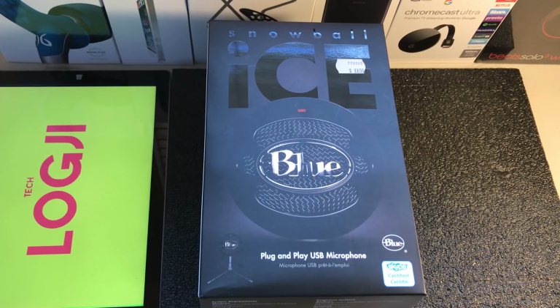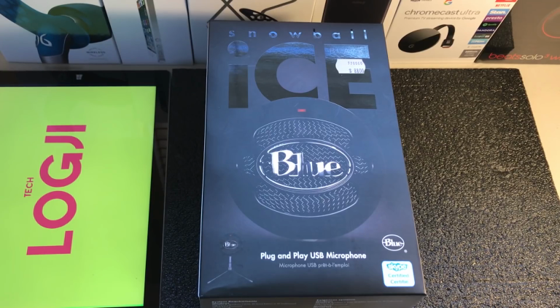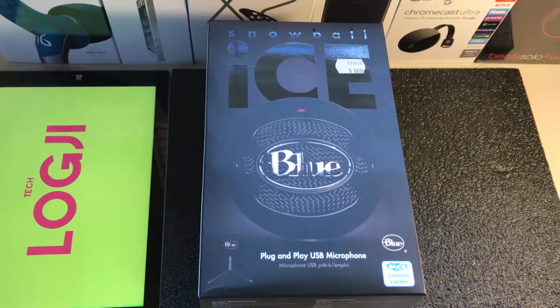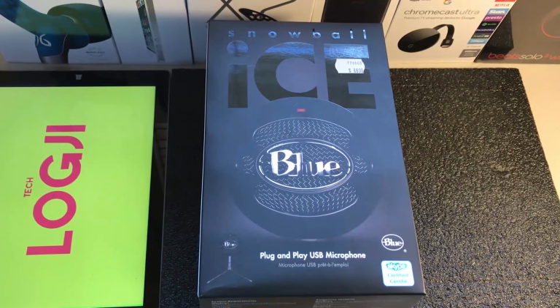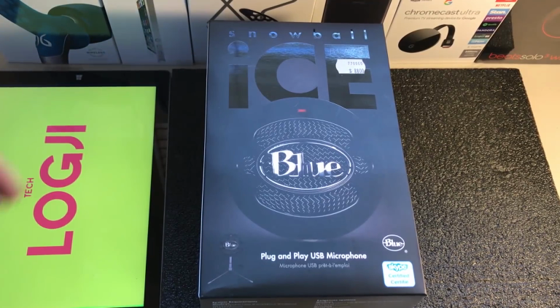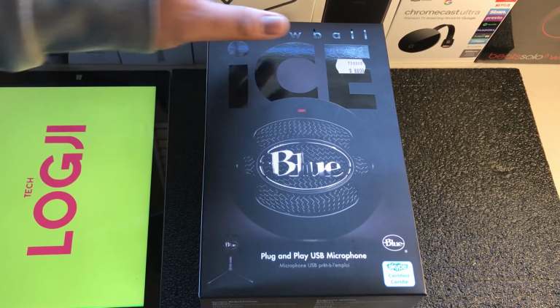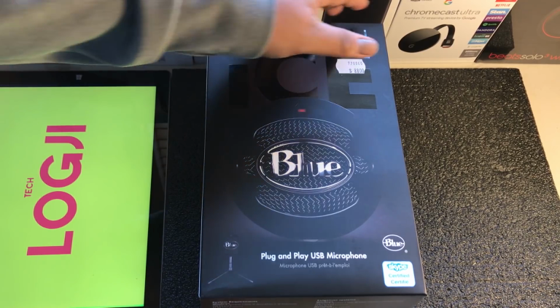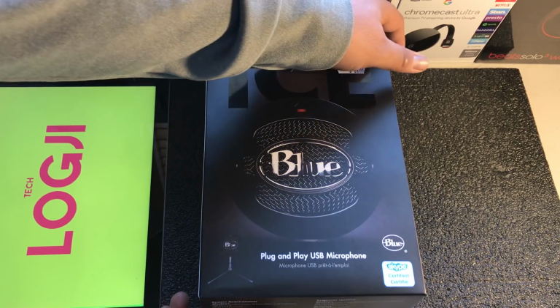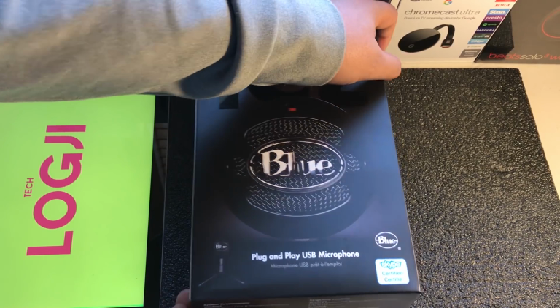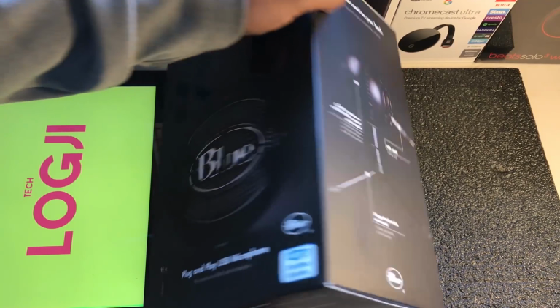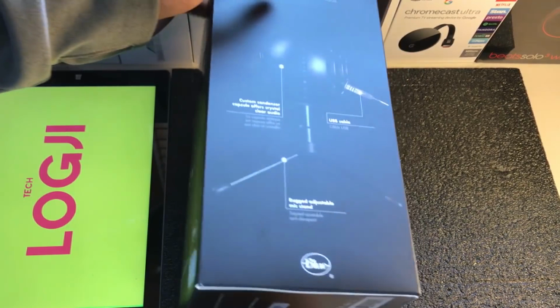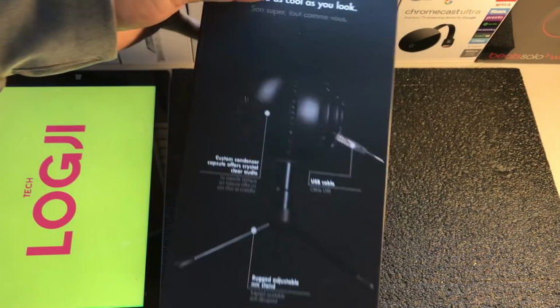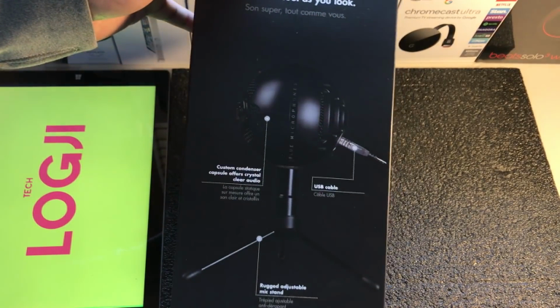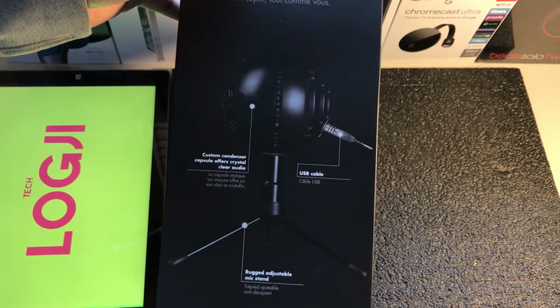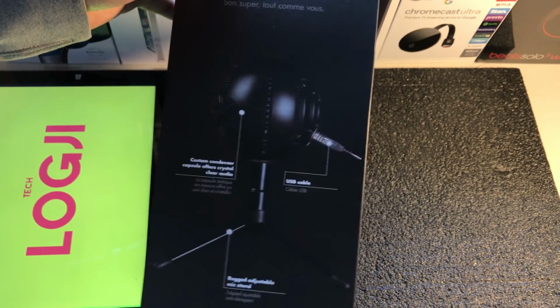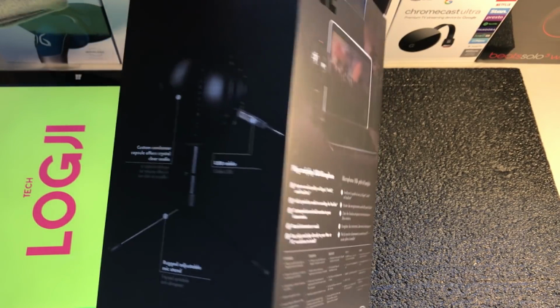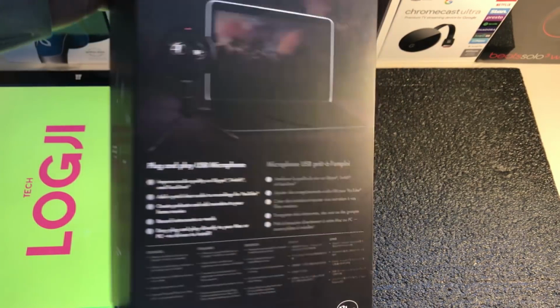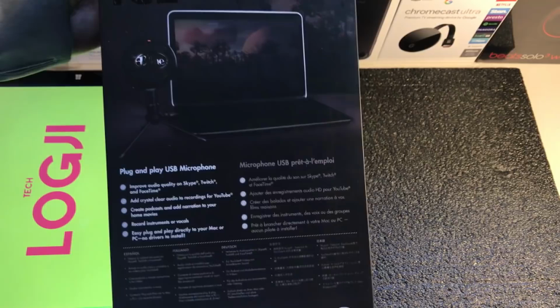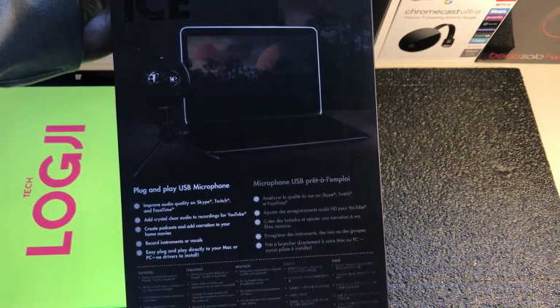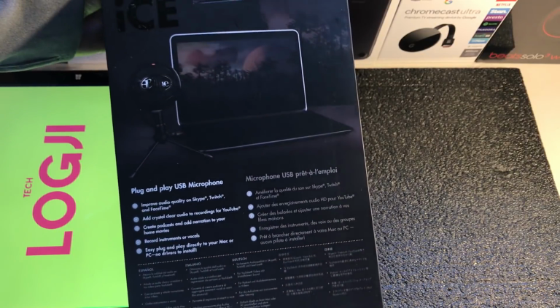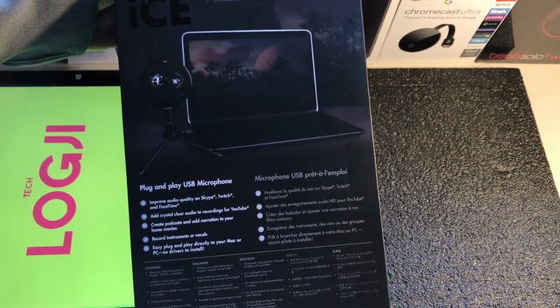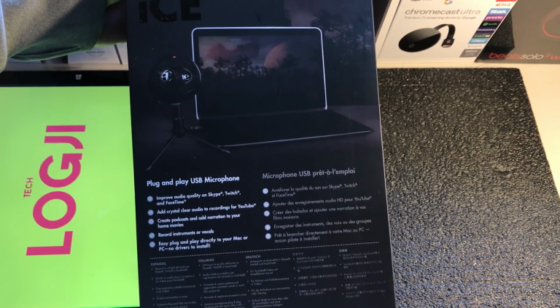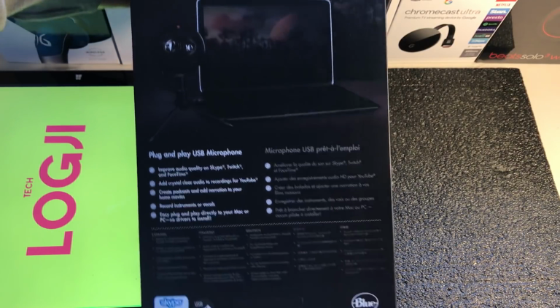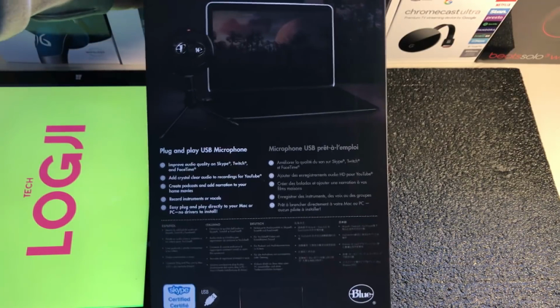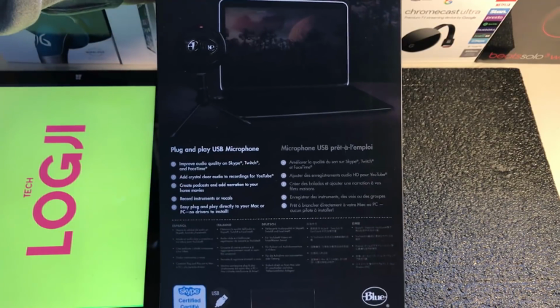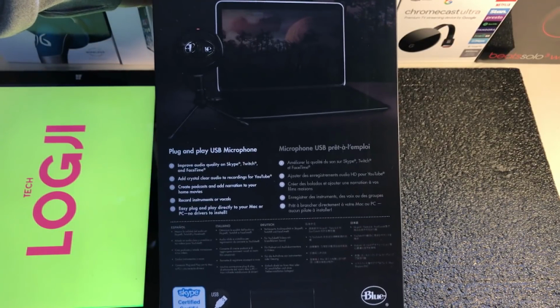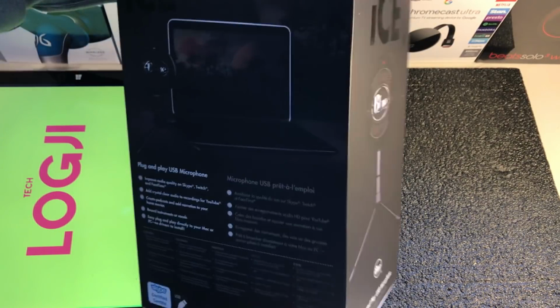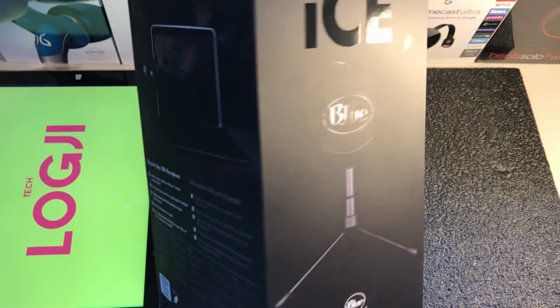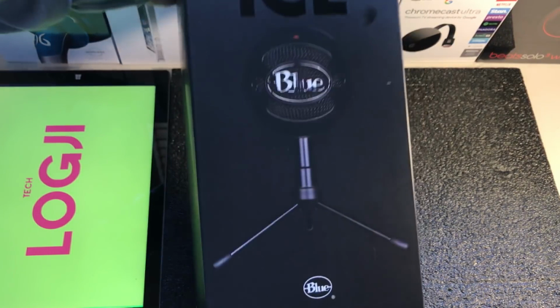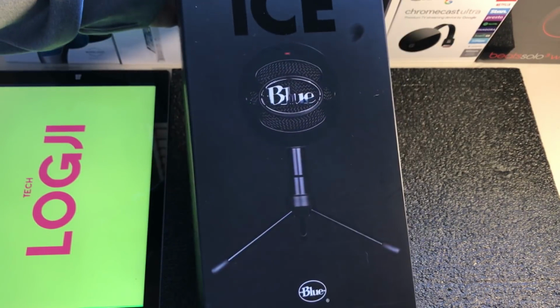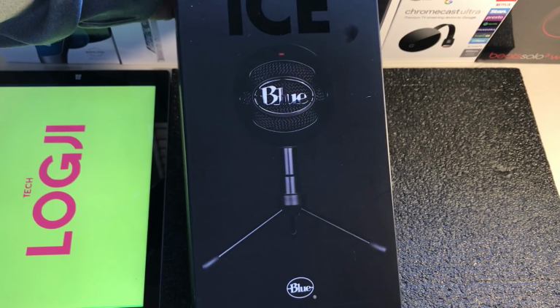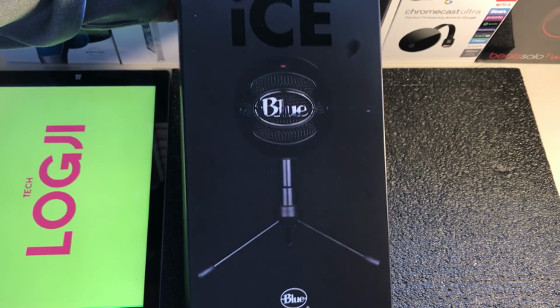Welcome back, everyone. Today on the Logi channel, we're going to do another quick unboxing. We love these quick unboxings because they're quick and easy, and basically you can see just what it is and what it looks like straight out of the box.